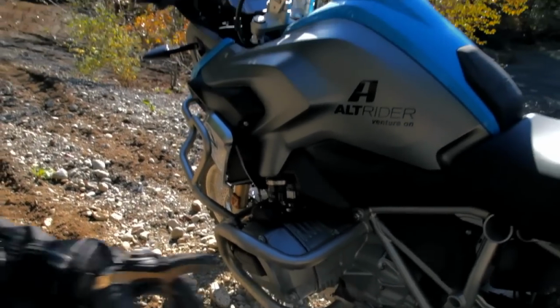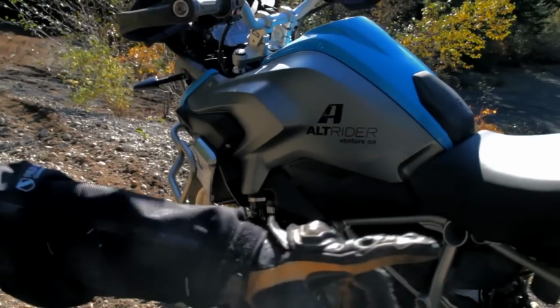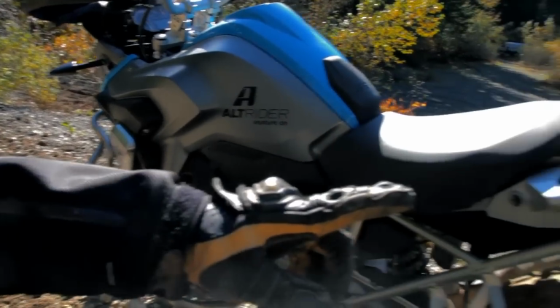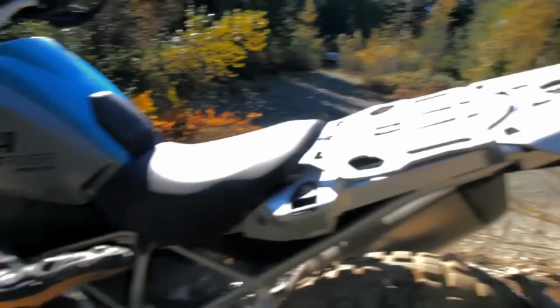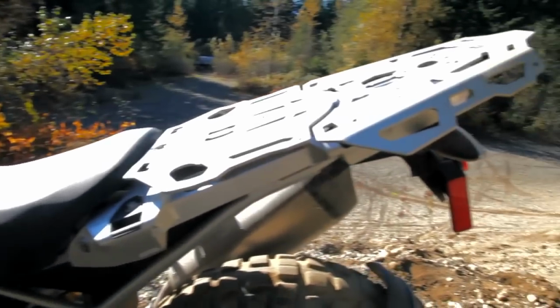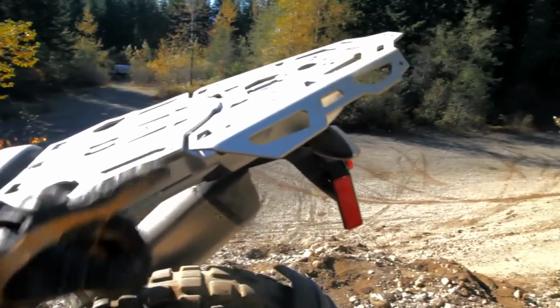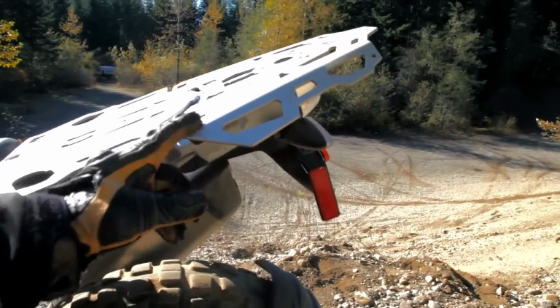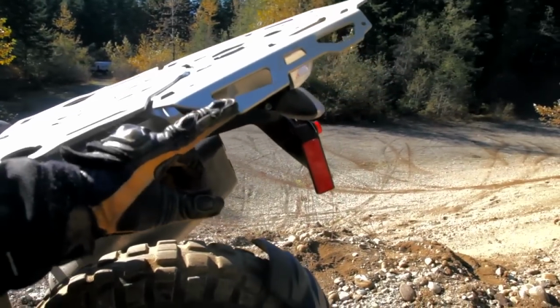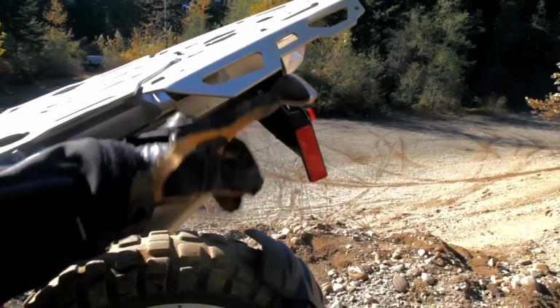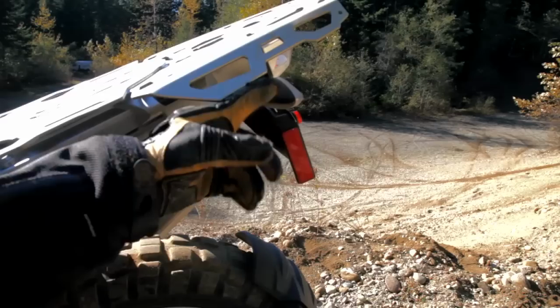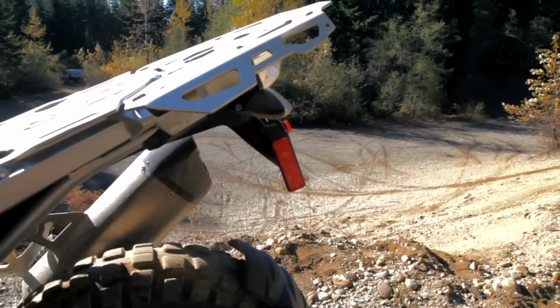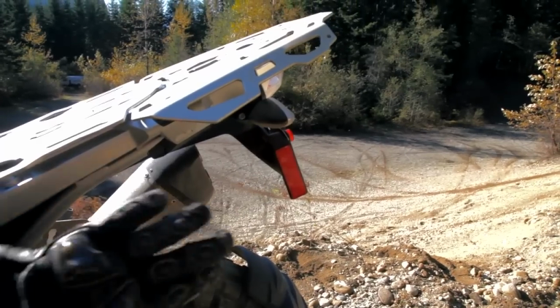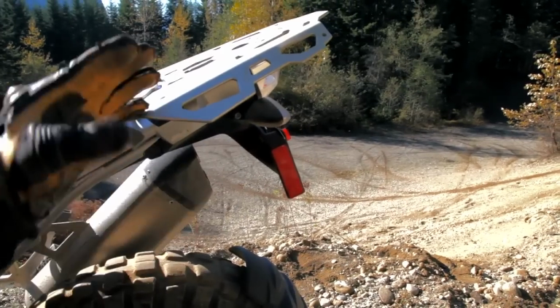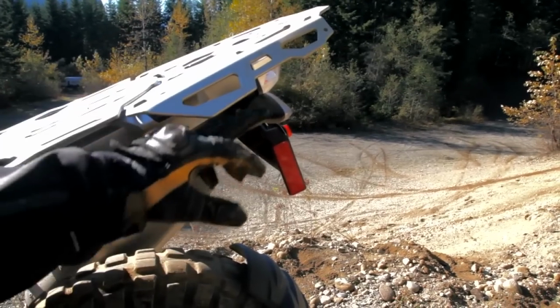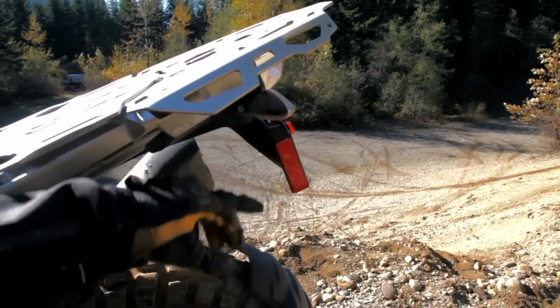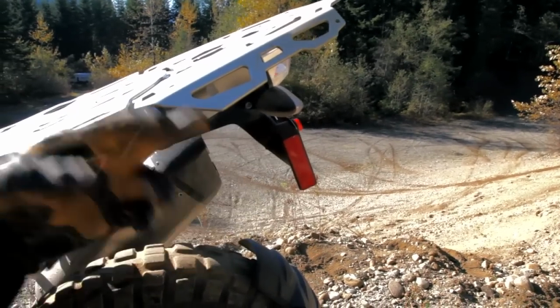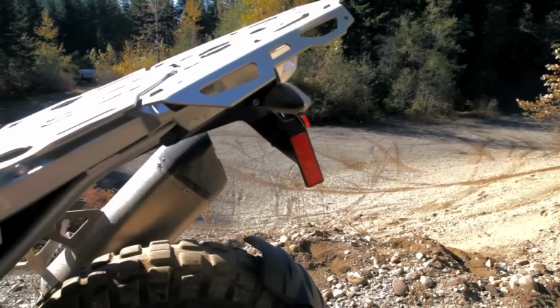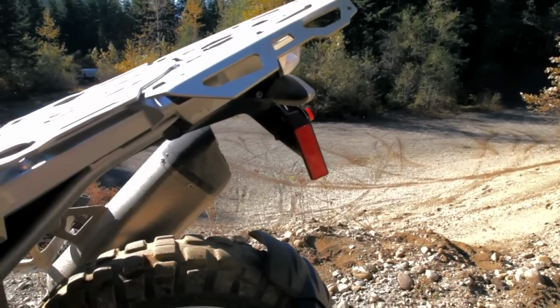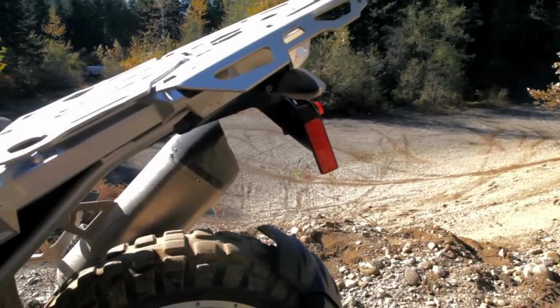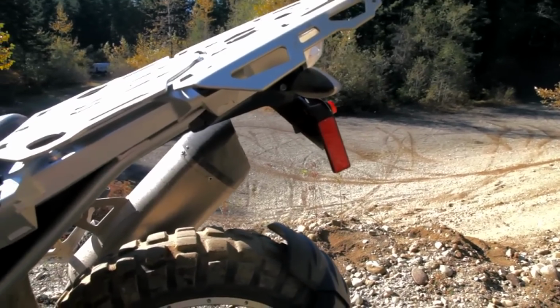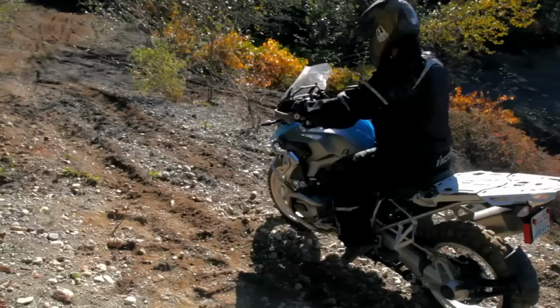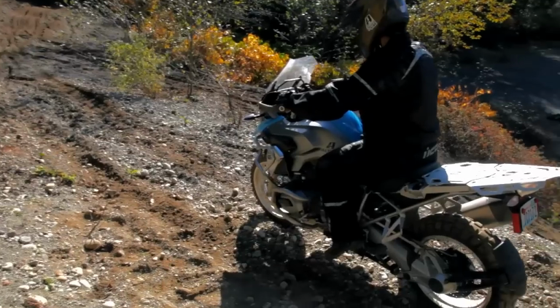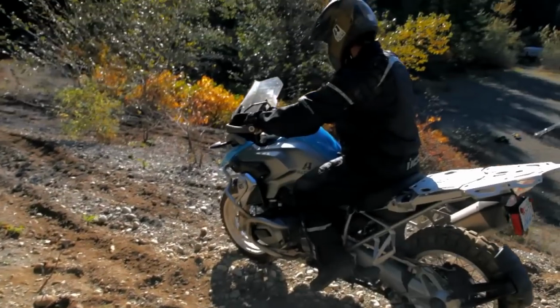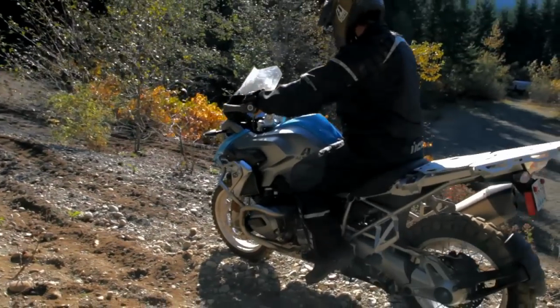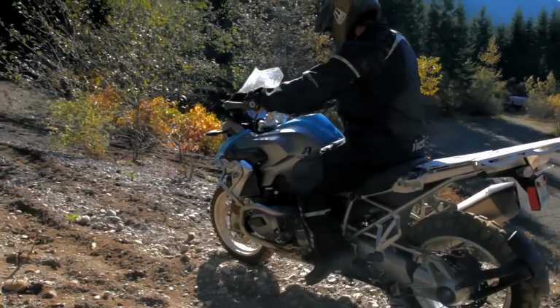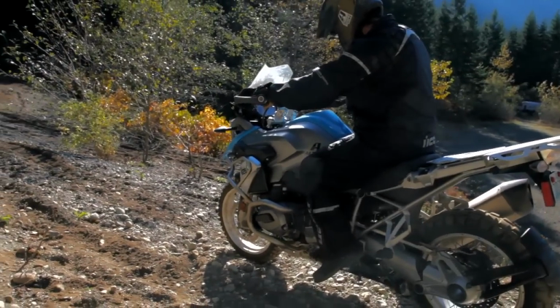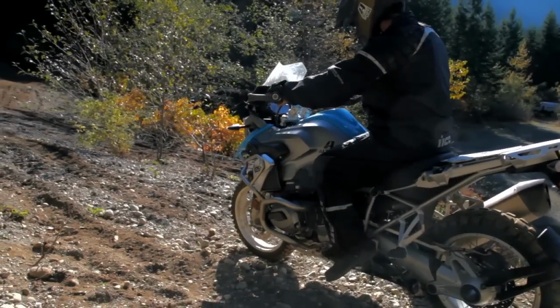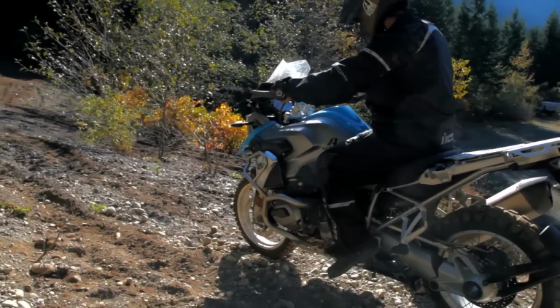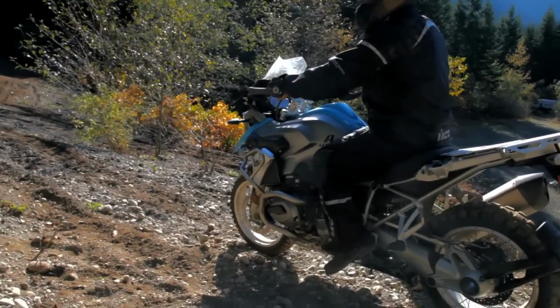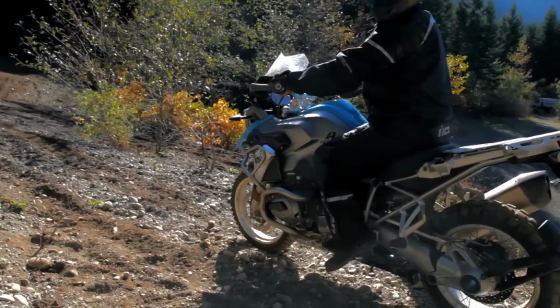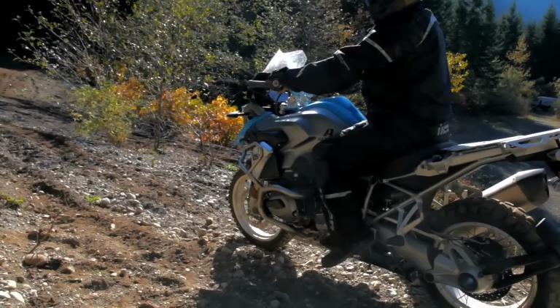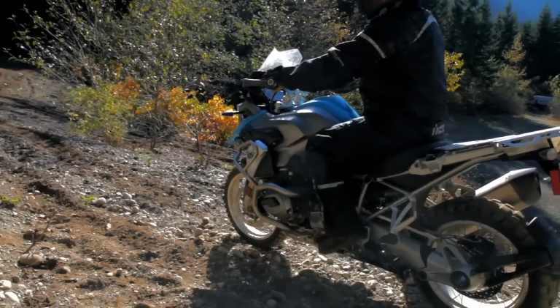And then again, you'll kind of see that protection that happens from the luggage rack sitting over top of the — normally that would have snapped right off as the bike rolled. Pretty good. Oh, we got a rock in the ignition button. That's hilarious.